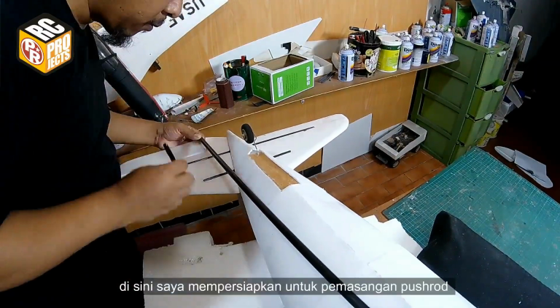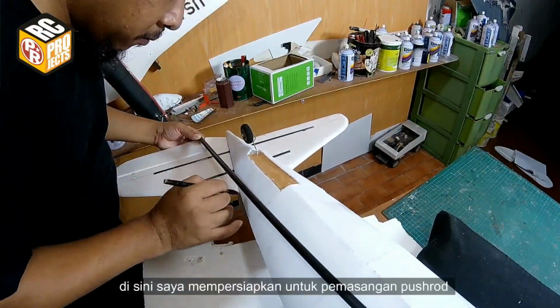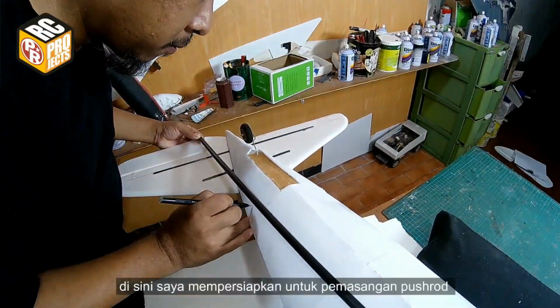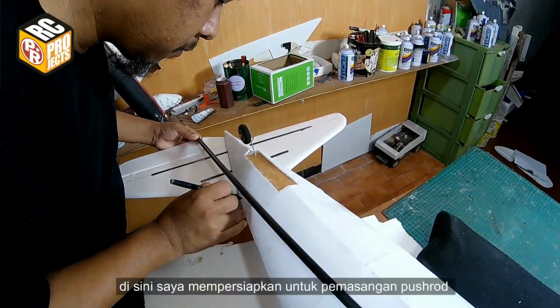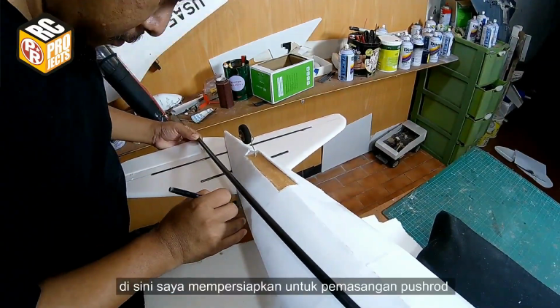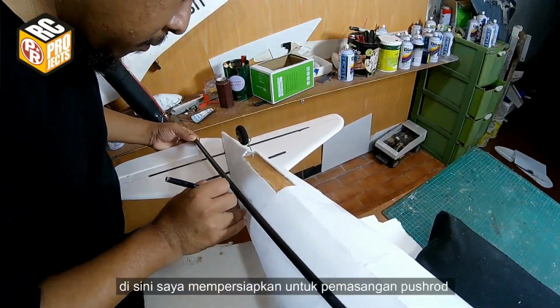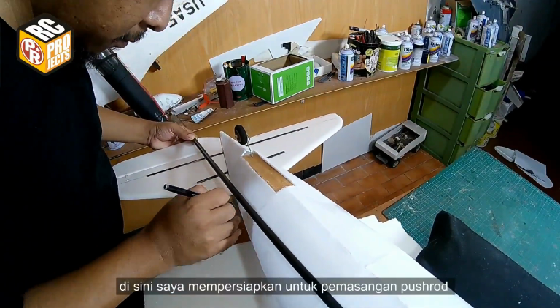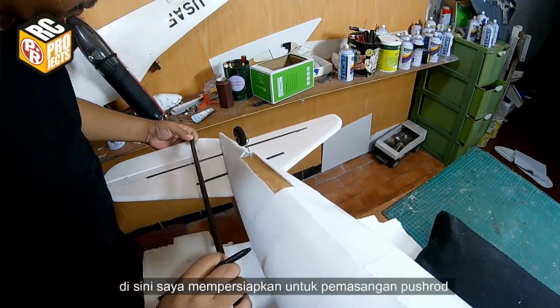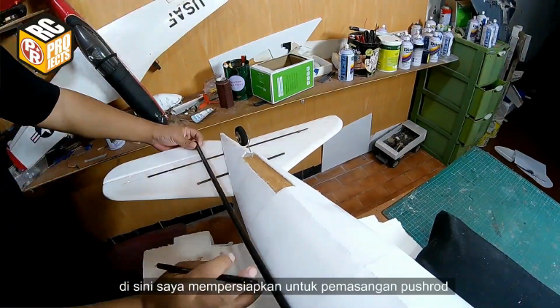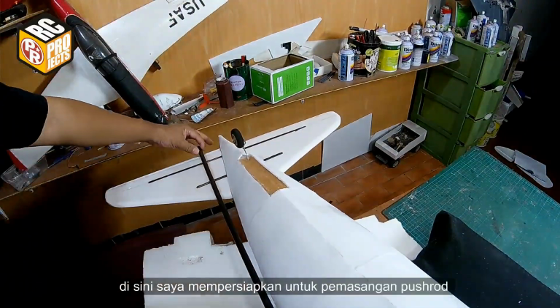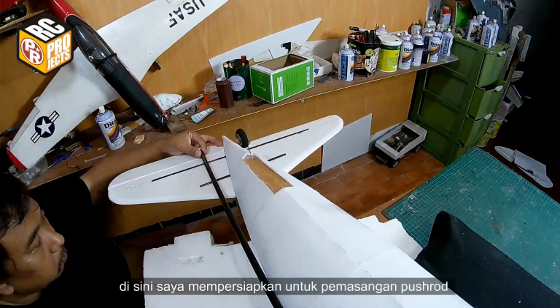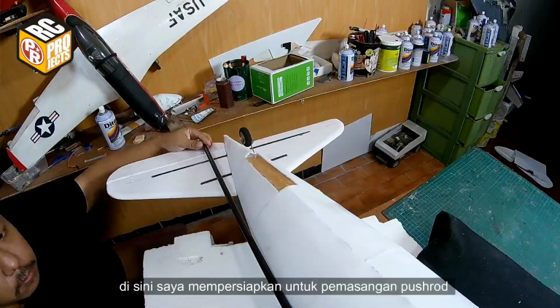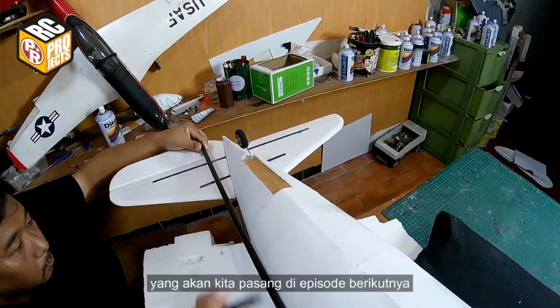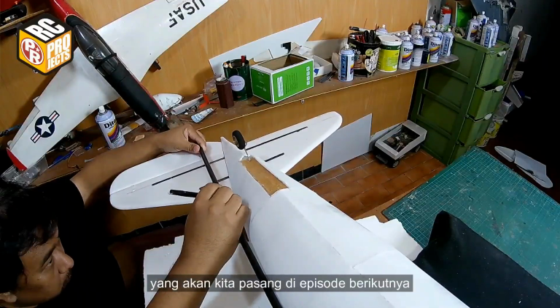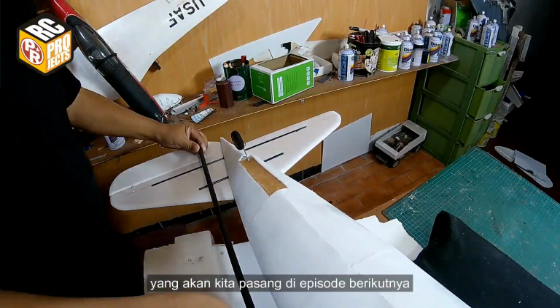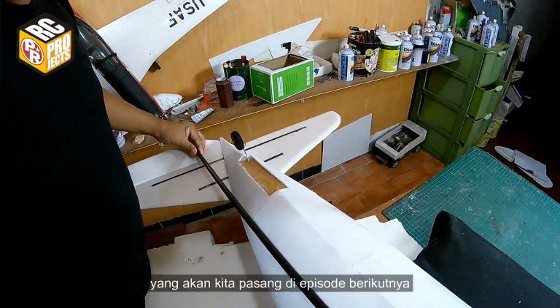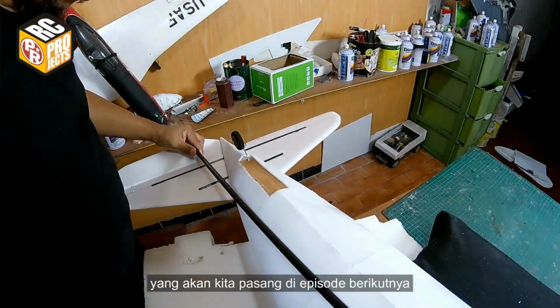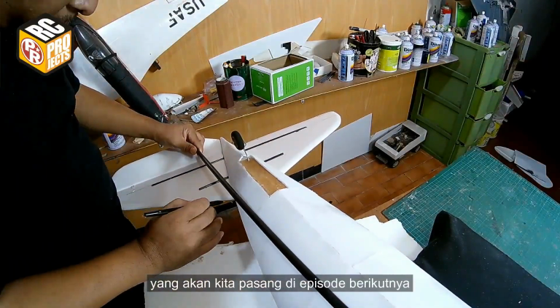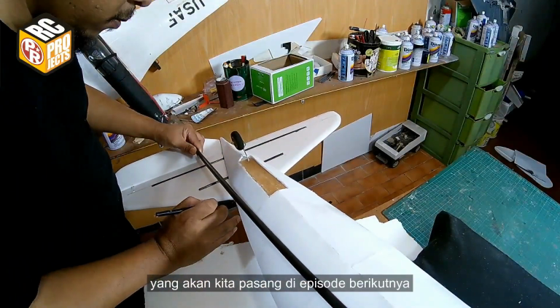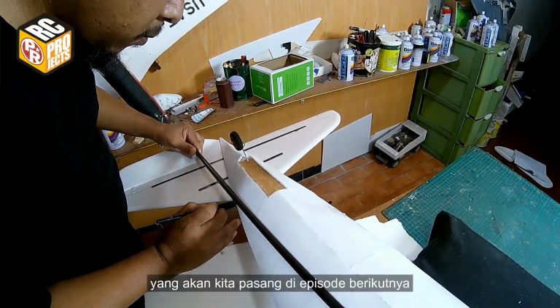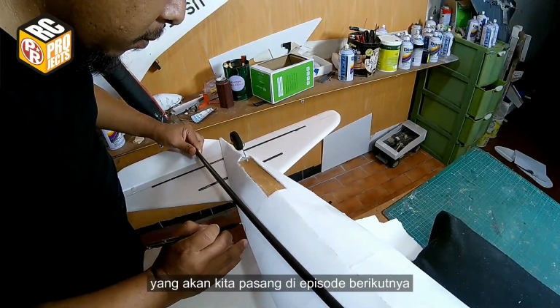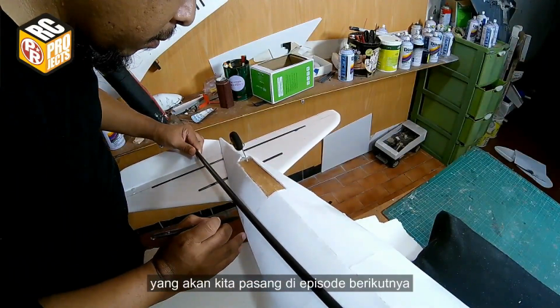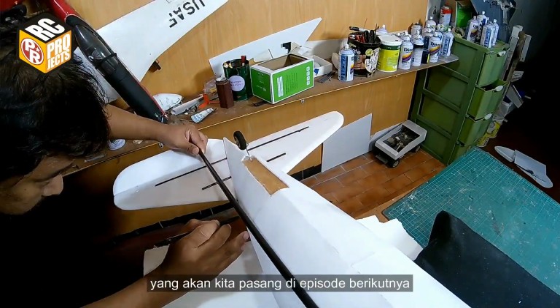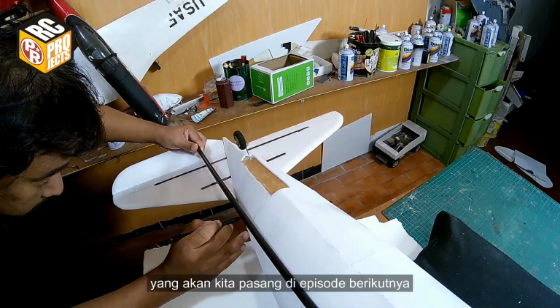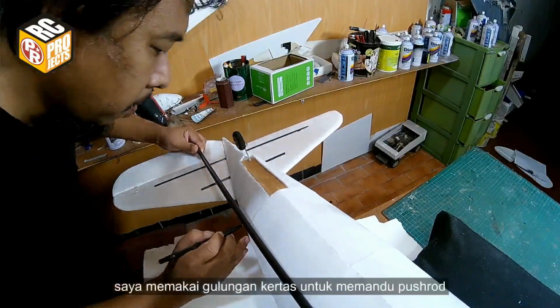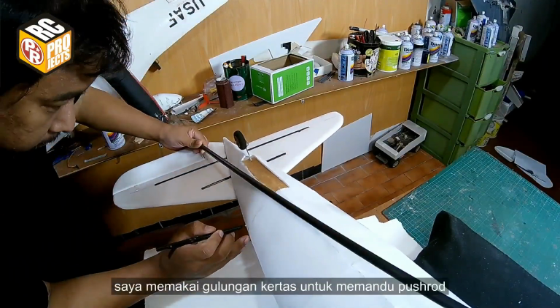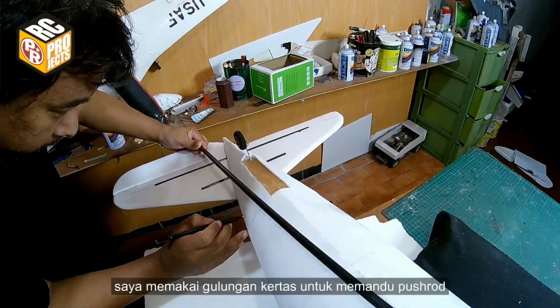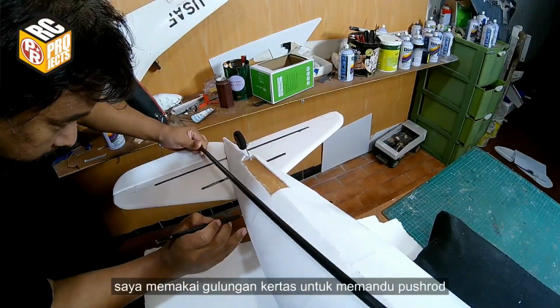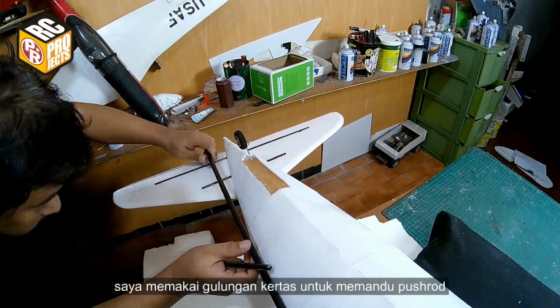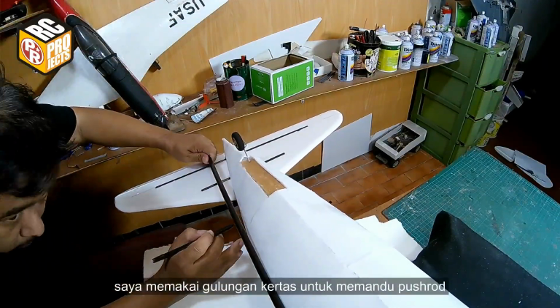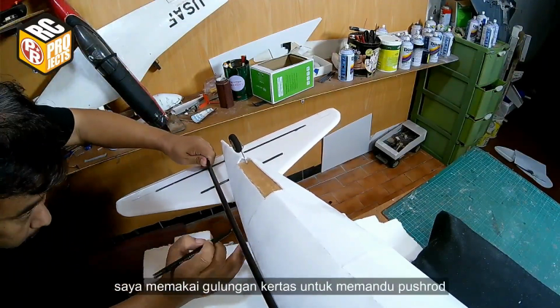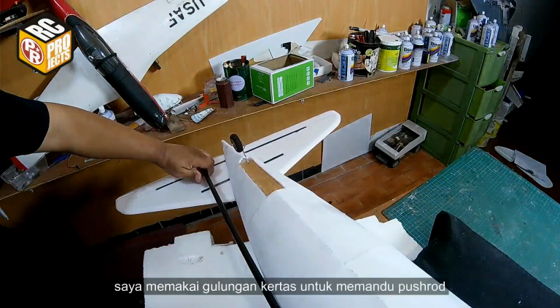Here I am preparing for the push rods that we will install in the next episode. I use rolls of paper to guide the push rods.